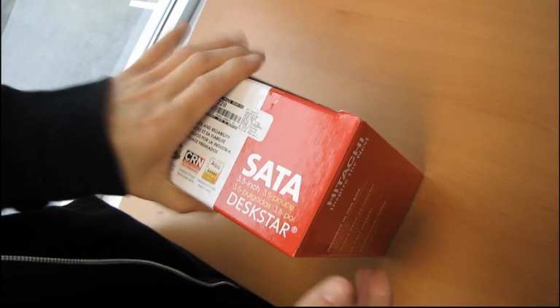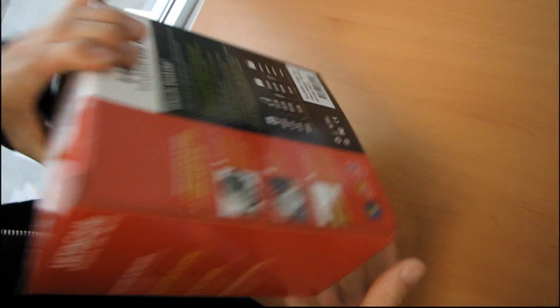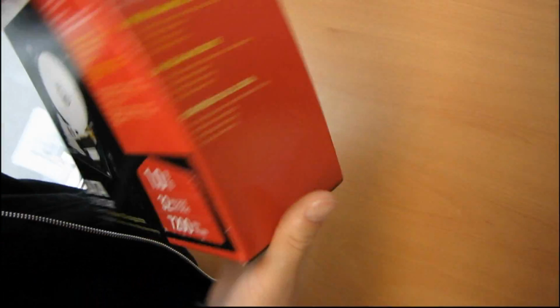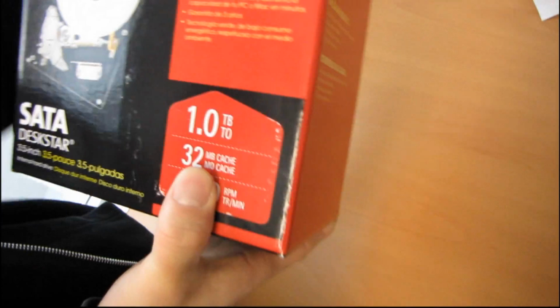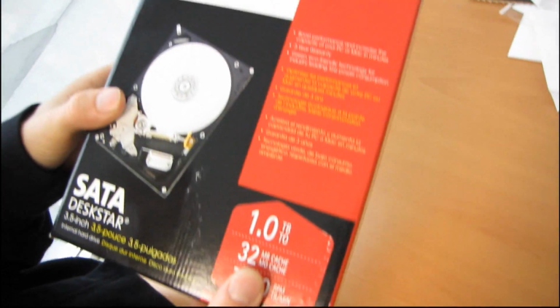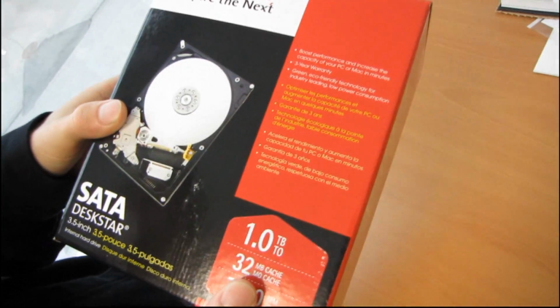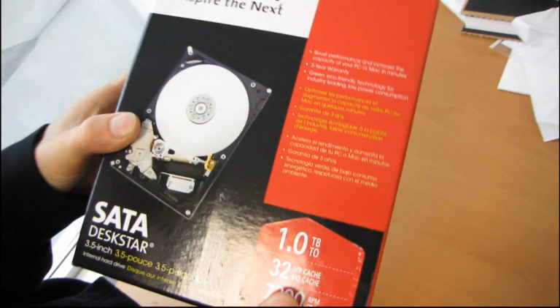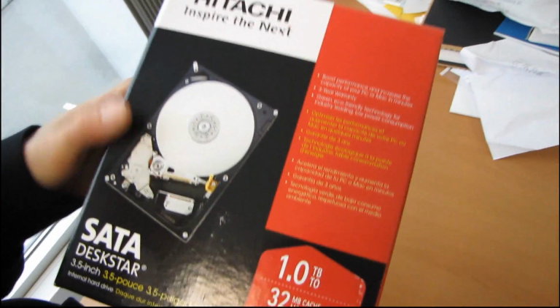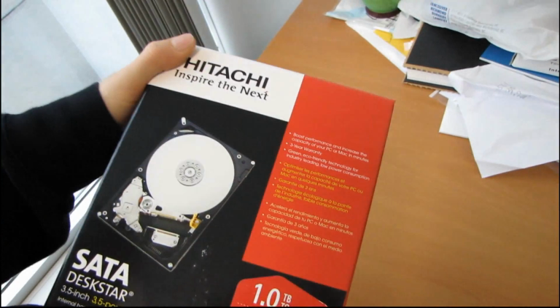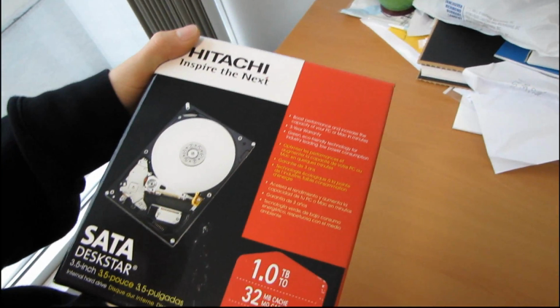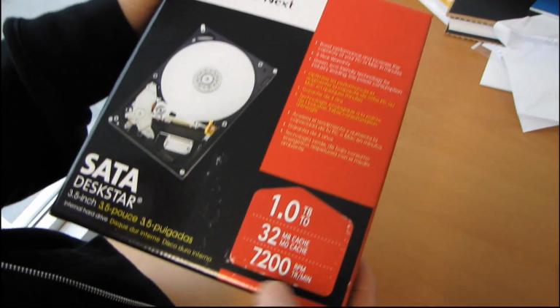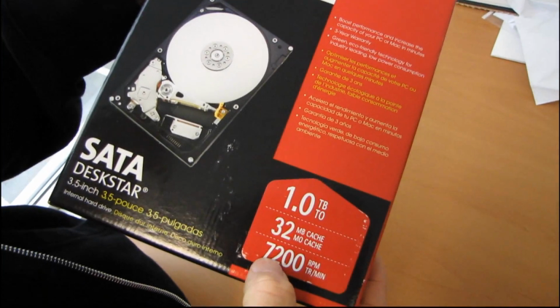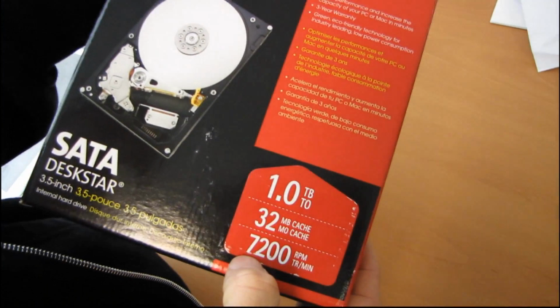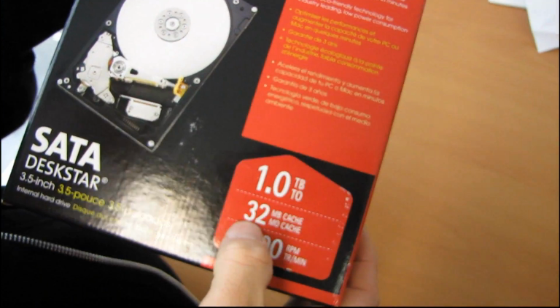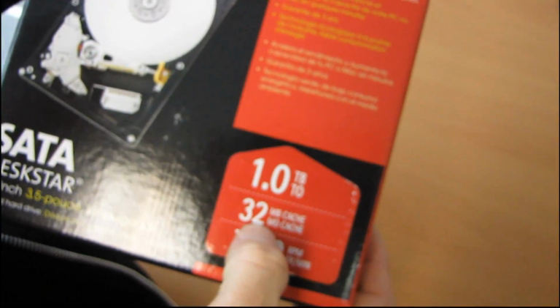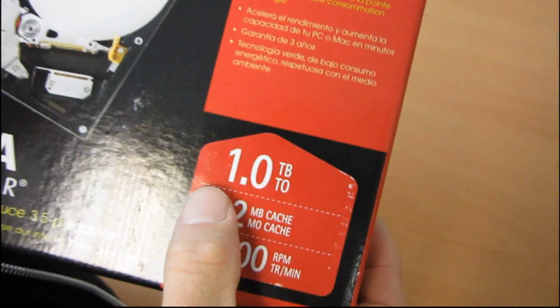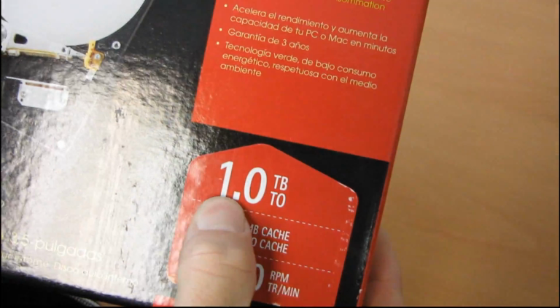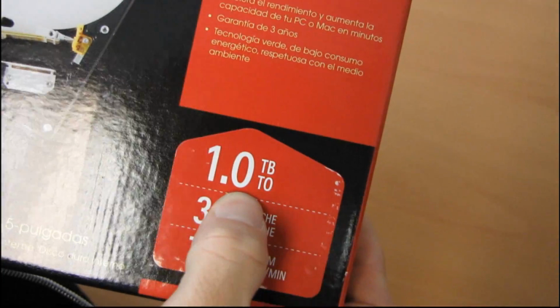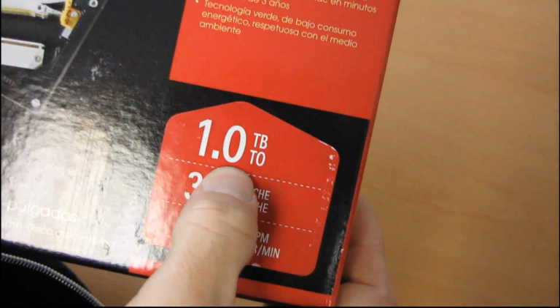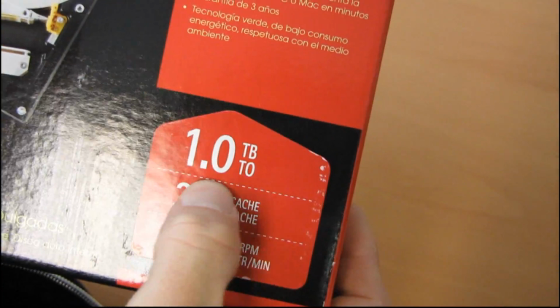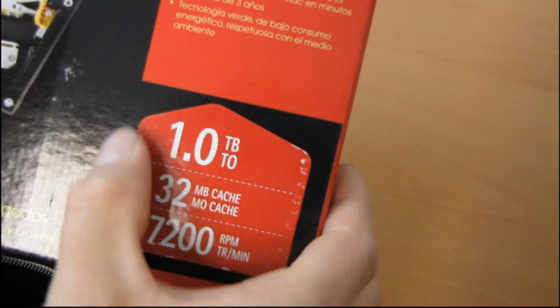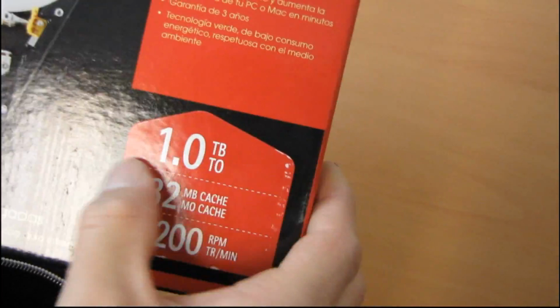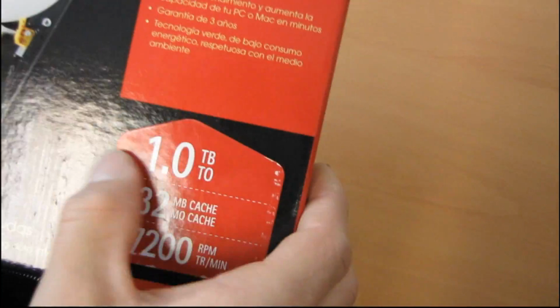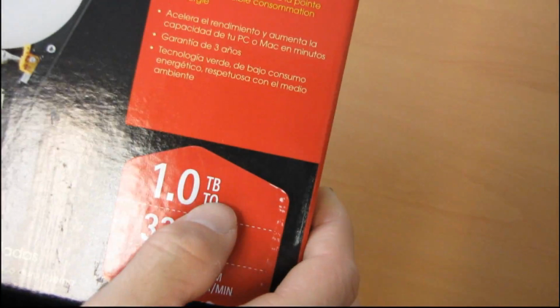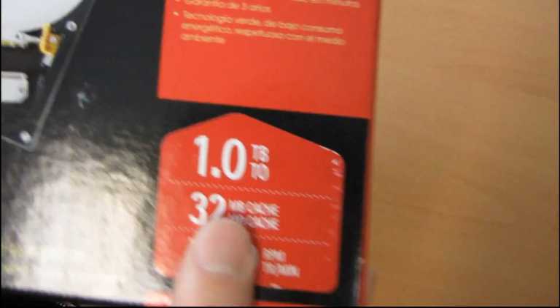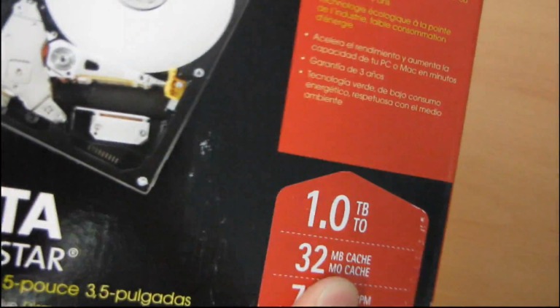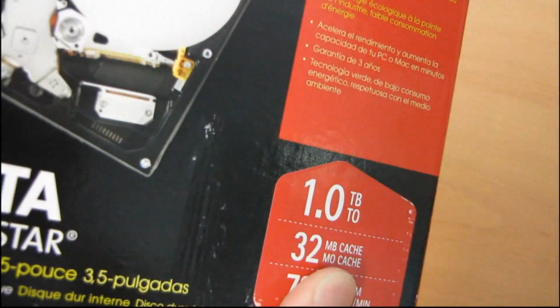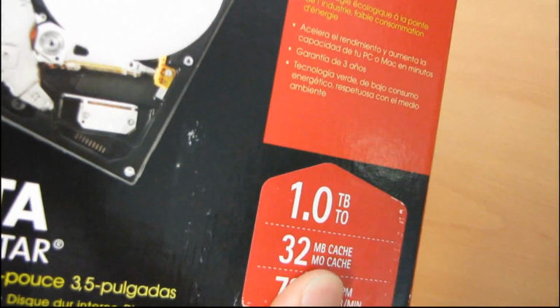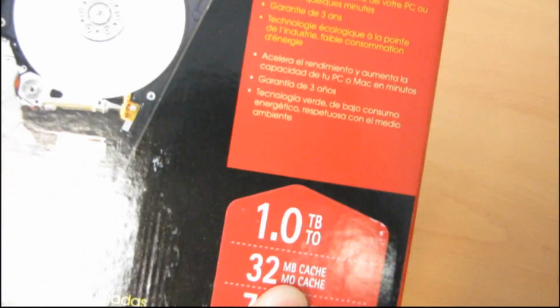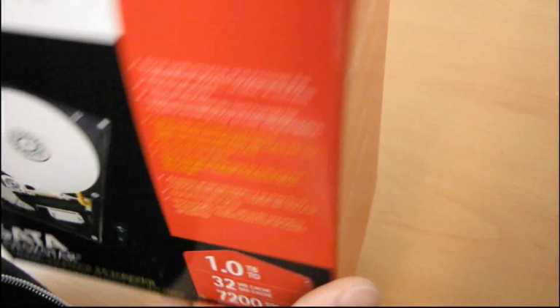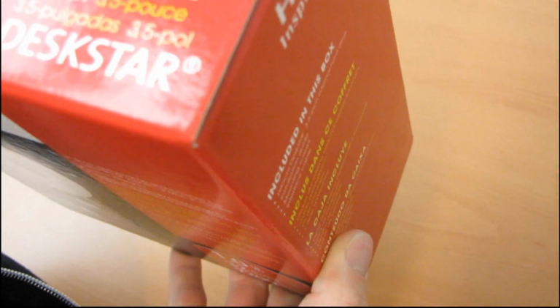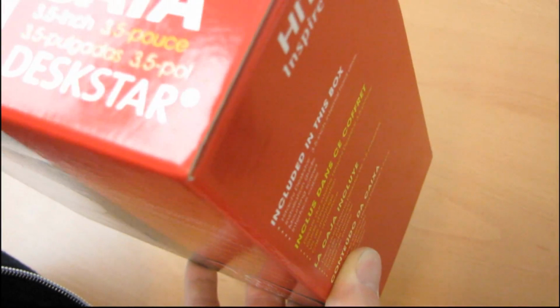I'm going to be using the Hitachi Deskstar 3.5 inch drive. This is a 7200 RPM drive with 32 megs of cache. I have three drives in one terabyte capacity, so I'm going to be showing RAID 0, RAID 1, as well as RAID 5.